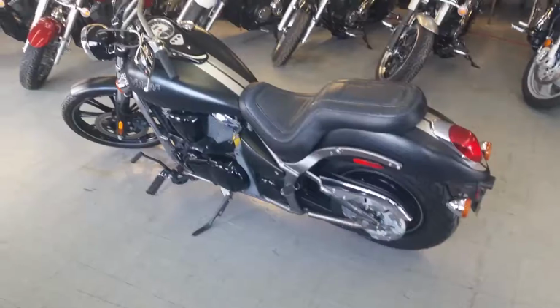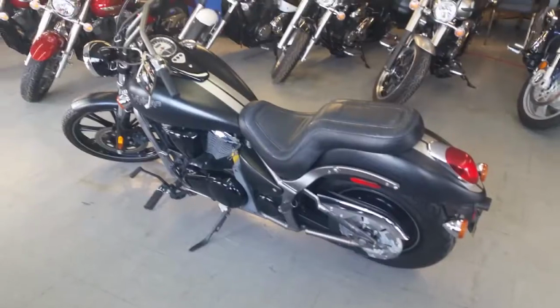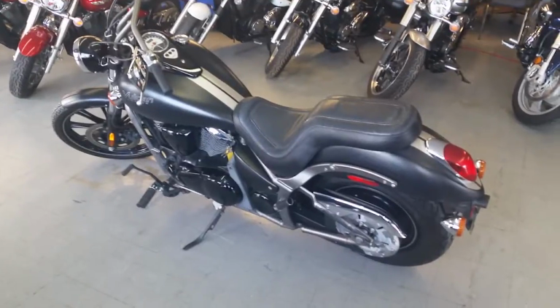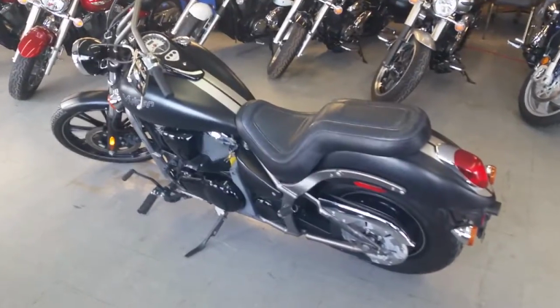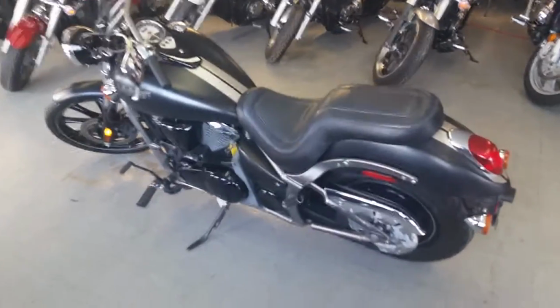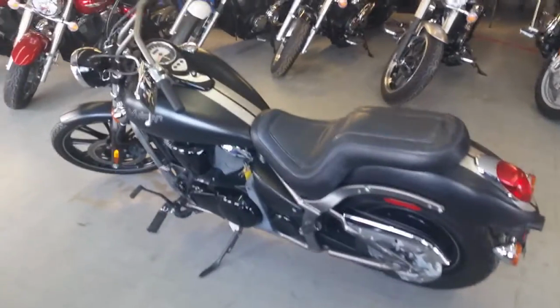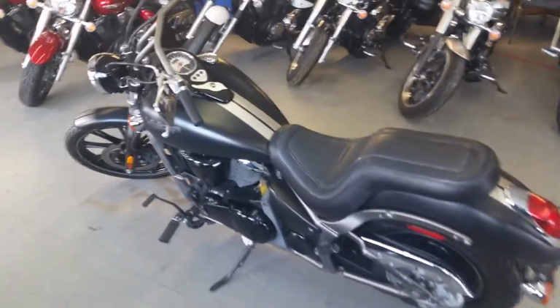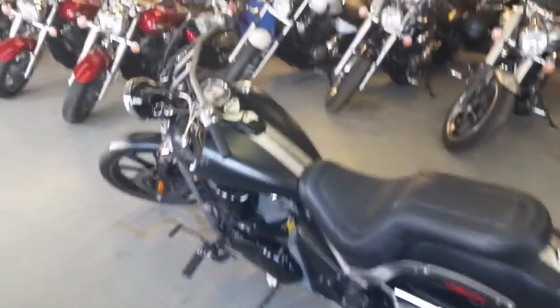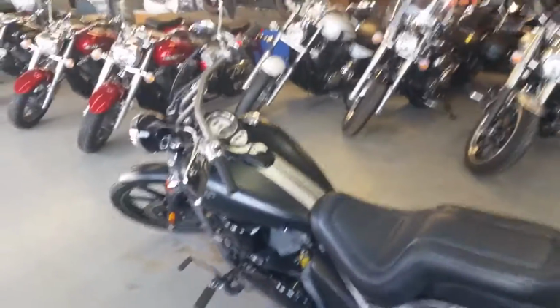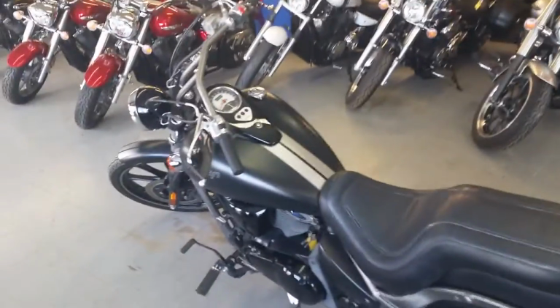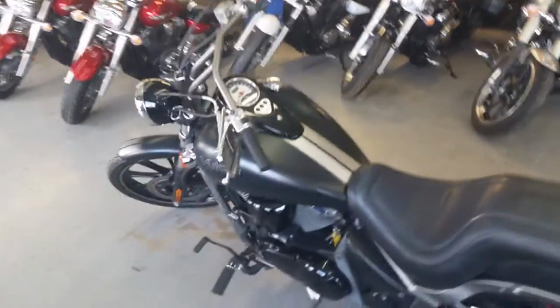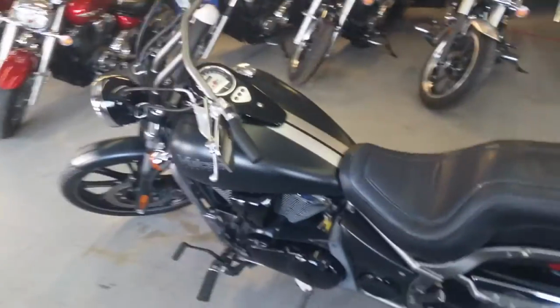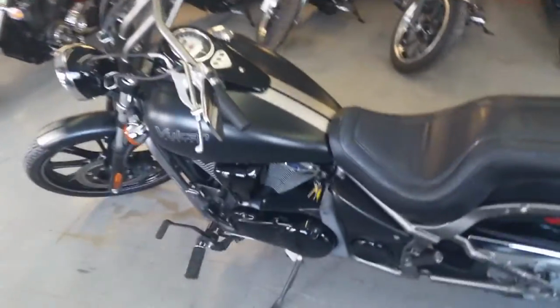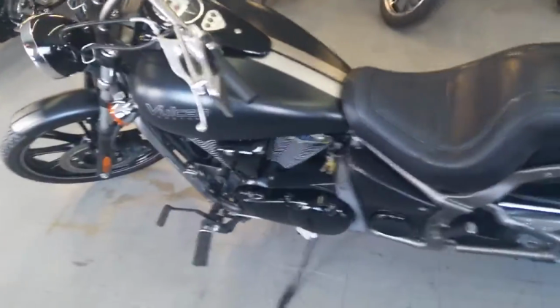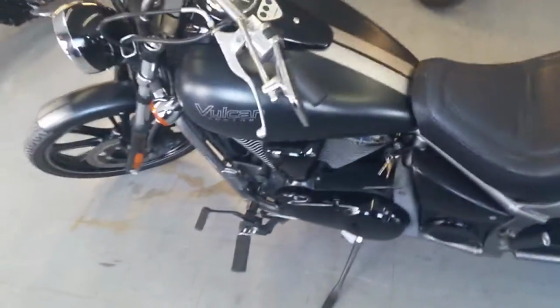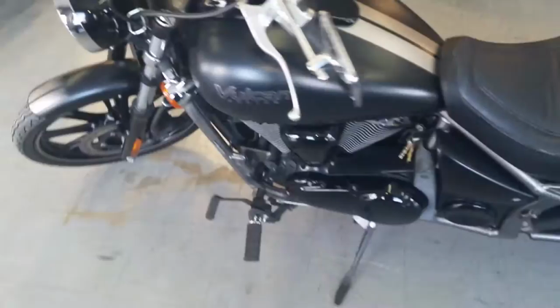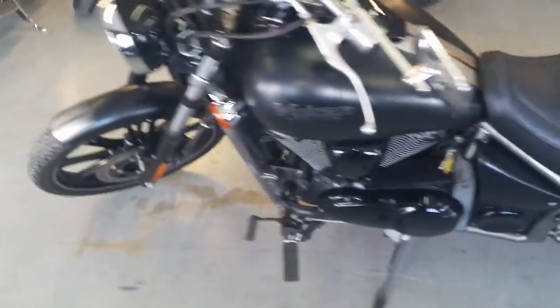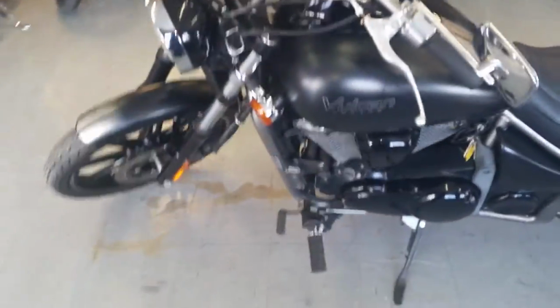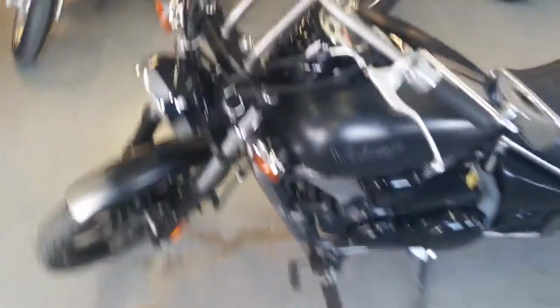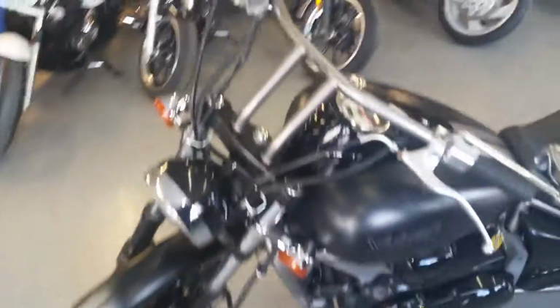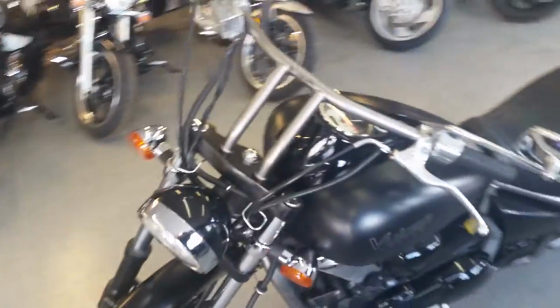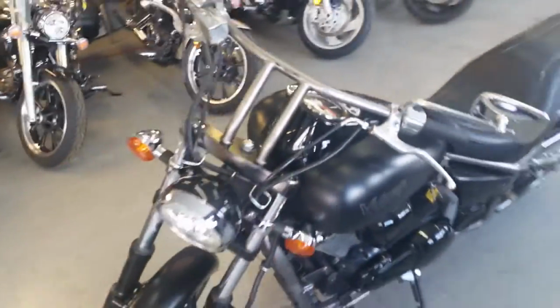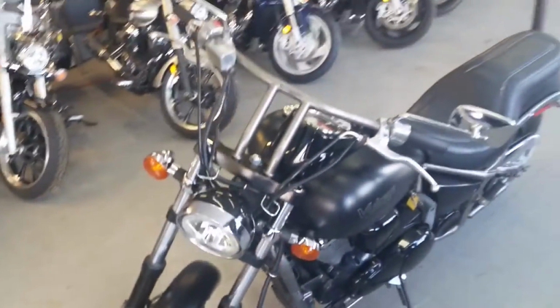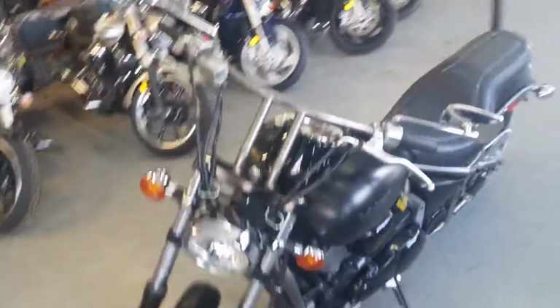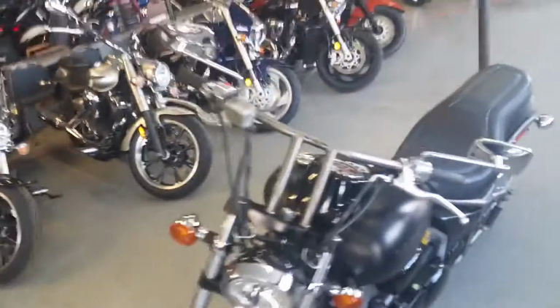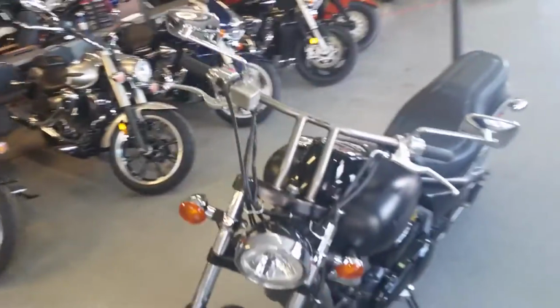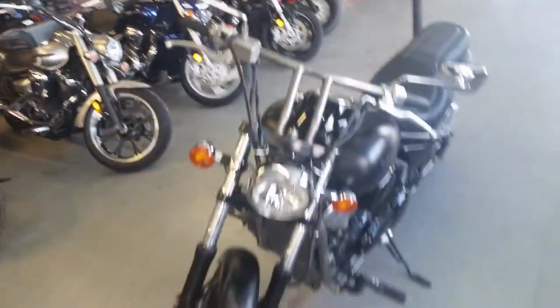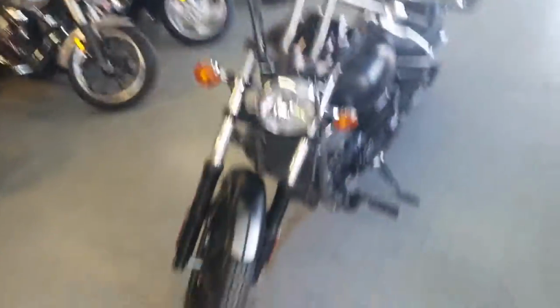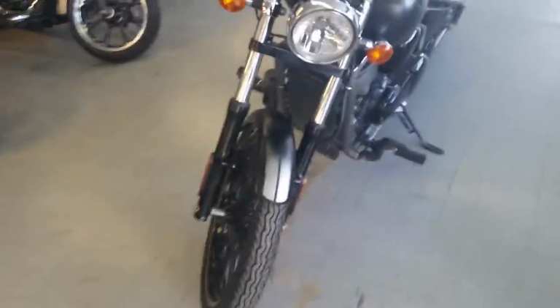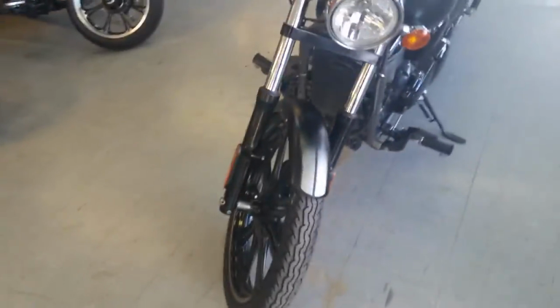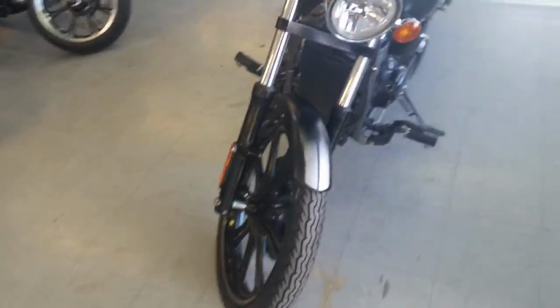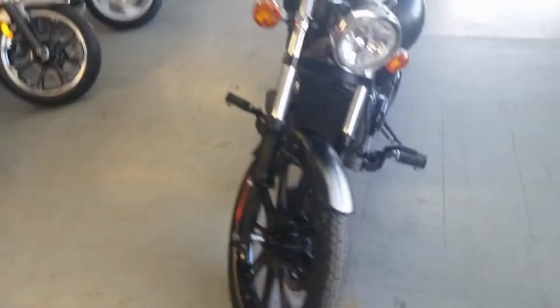We have a 2010 Kawasaki Vulcan 900 Custom for sale. This is one sharp Vulcan — this thing's only got 10,800 miles. It's got cruise control, drag bars, and a custom seat.